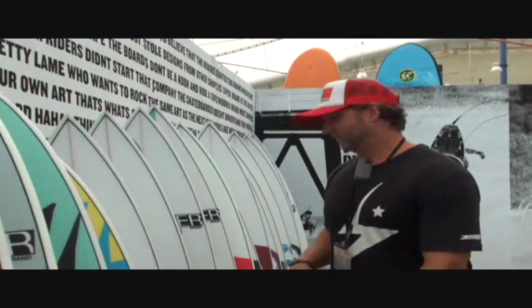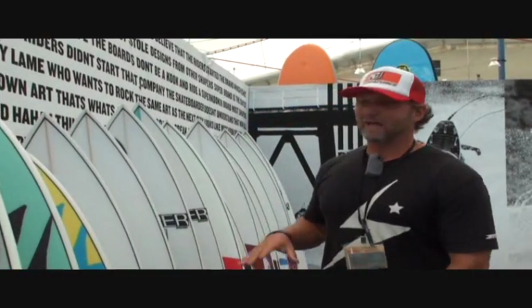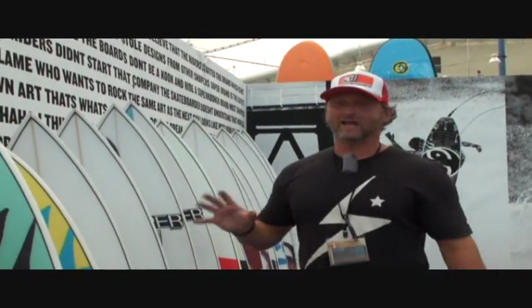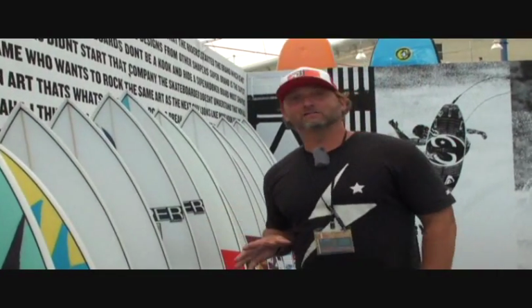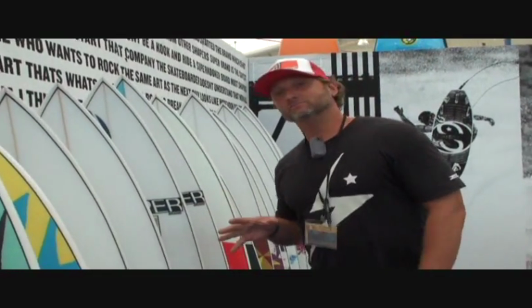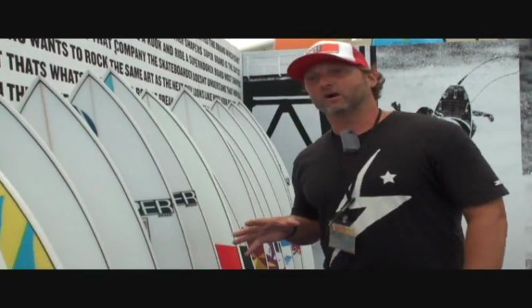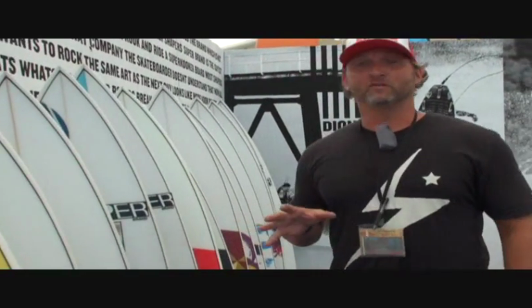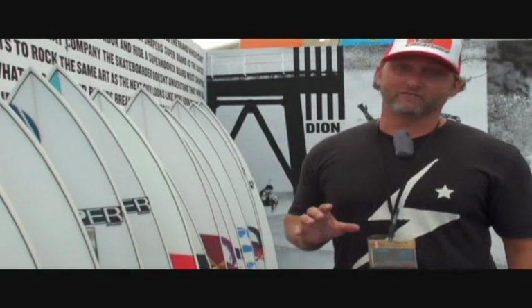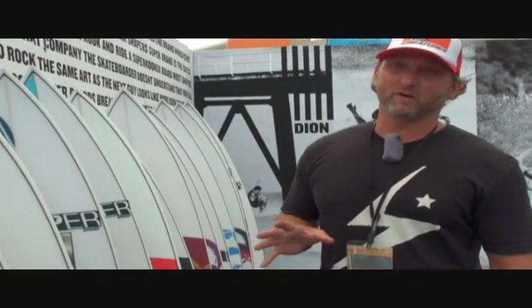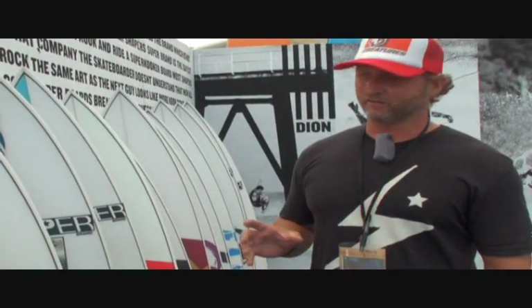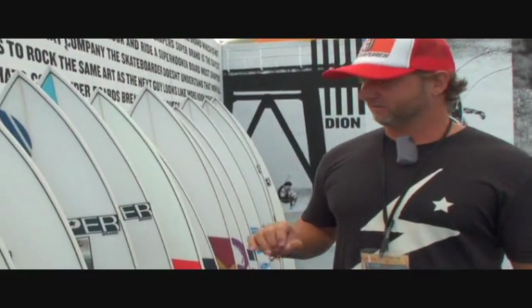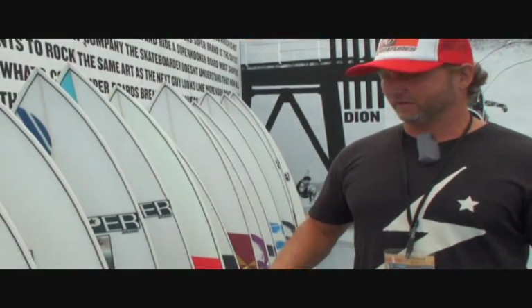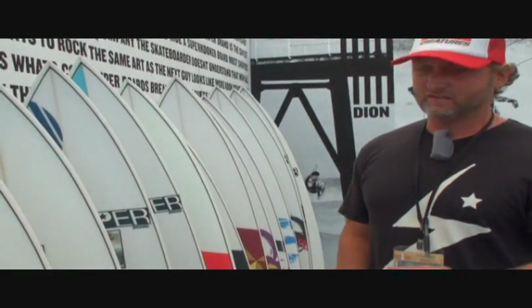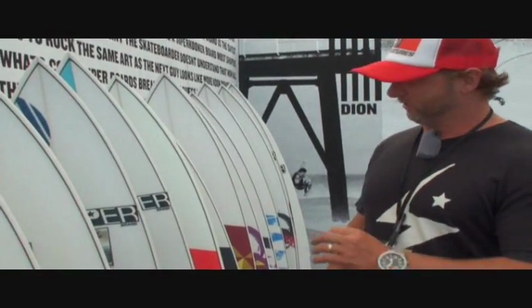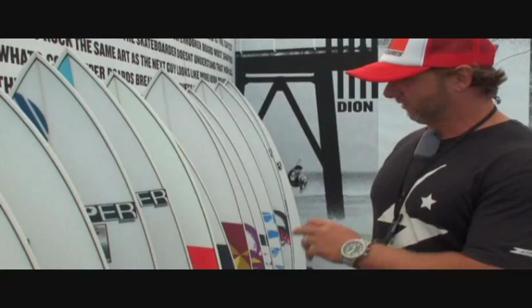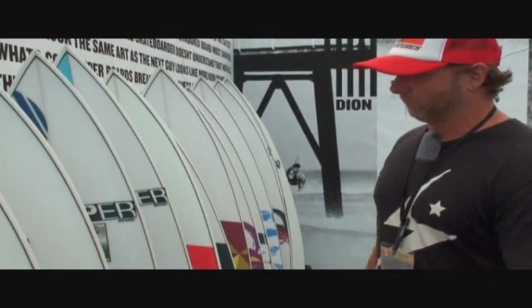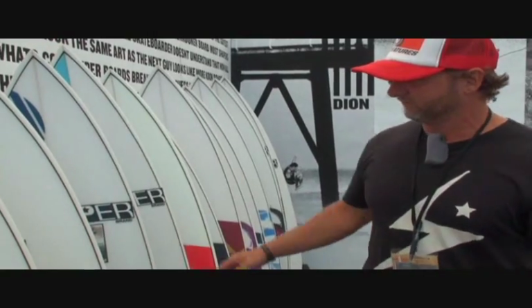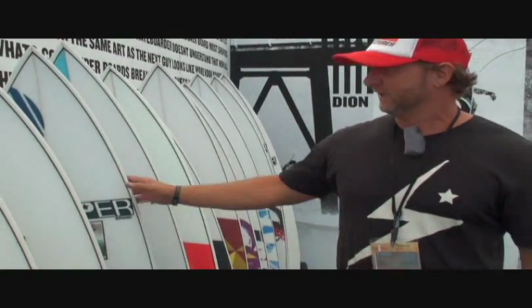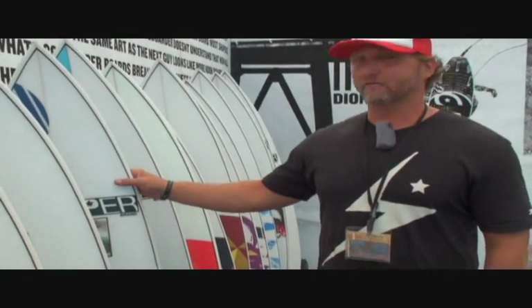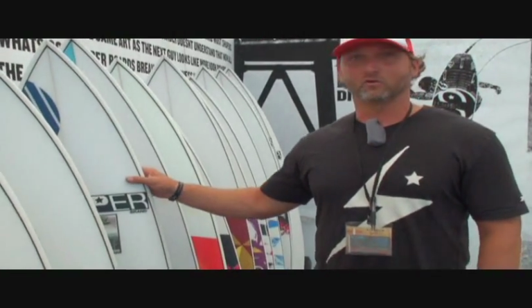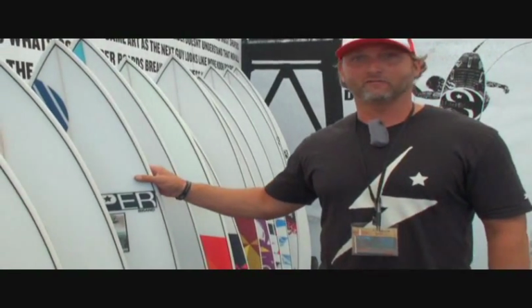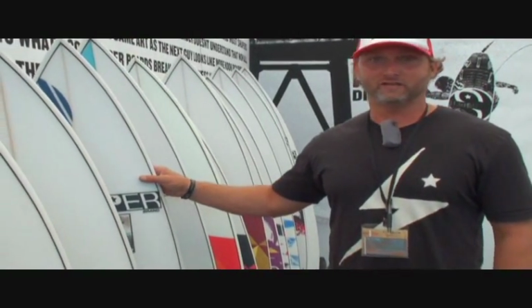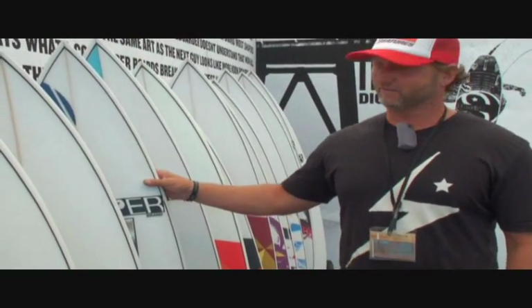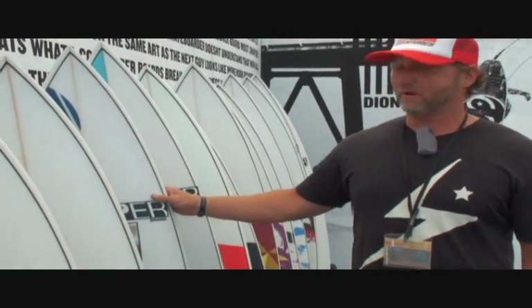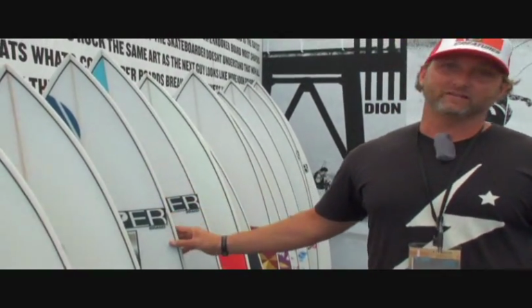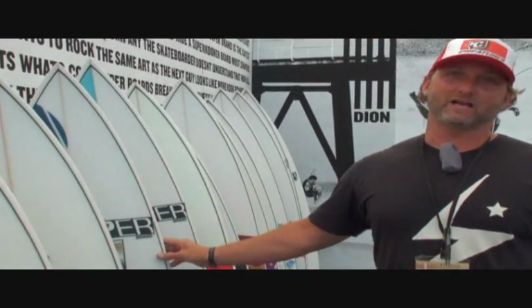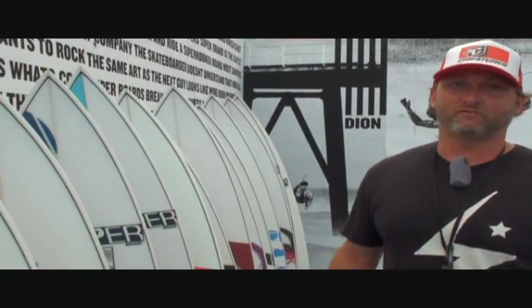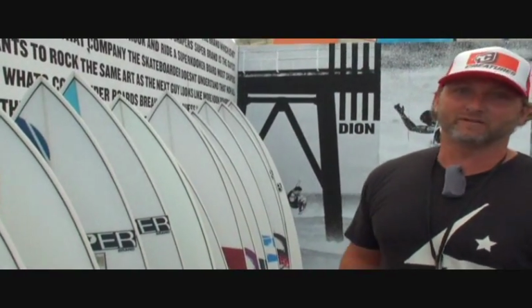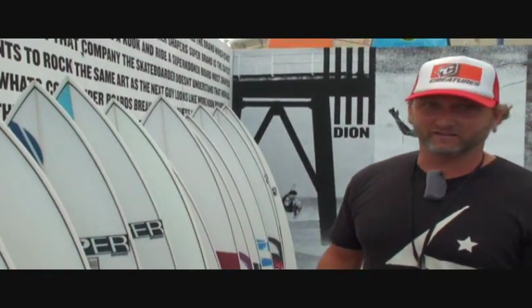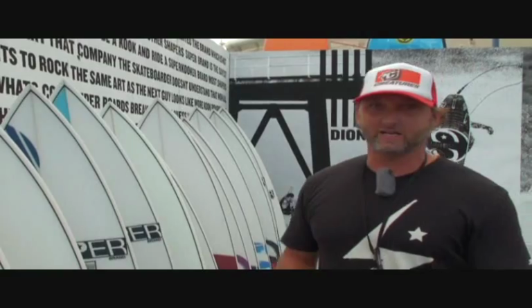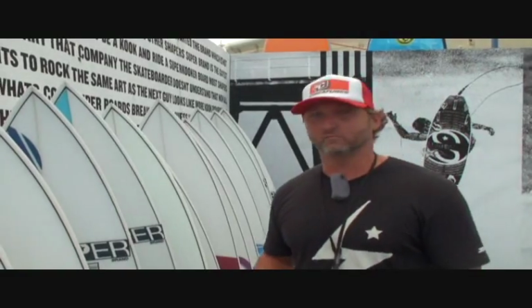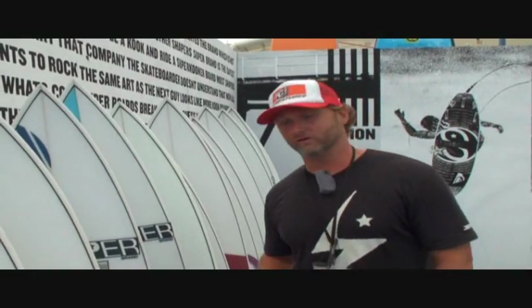Something that makes our boards different than everybody else's is our inlays. If you notice, all the boards have their own graphic — that's not paint. That's an actual fabric that's inlaid into the board.